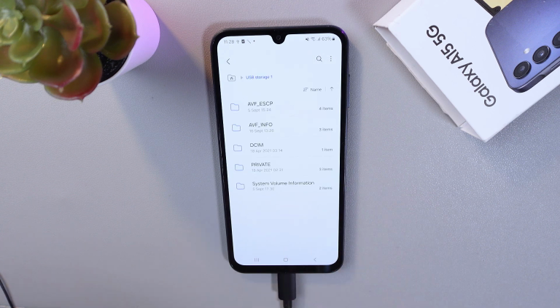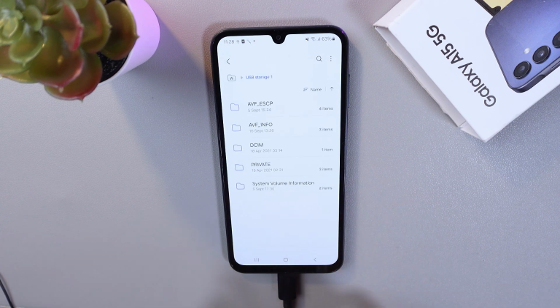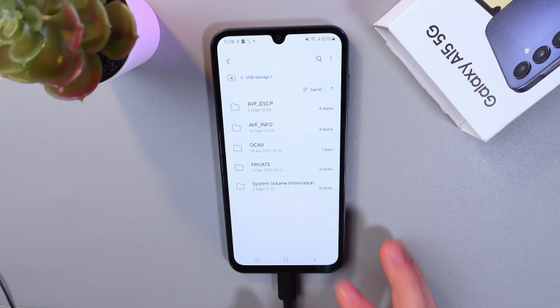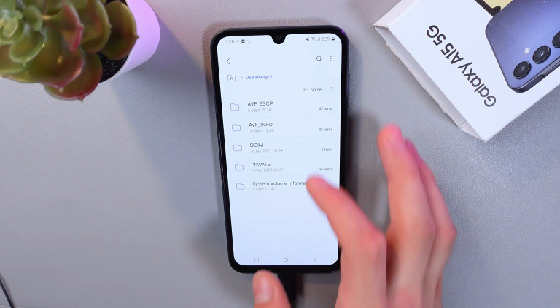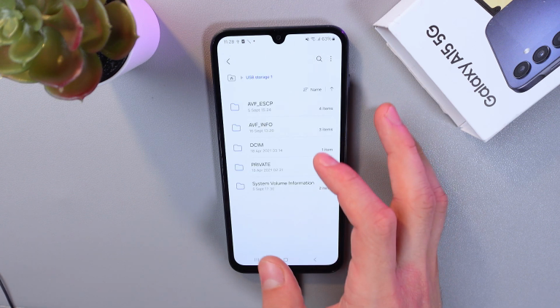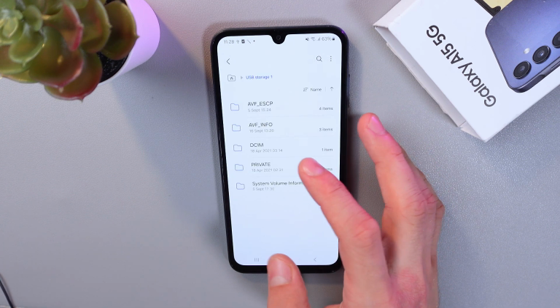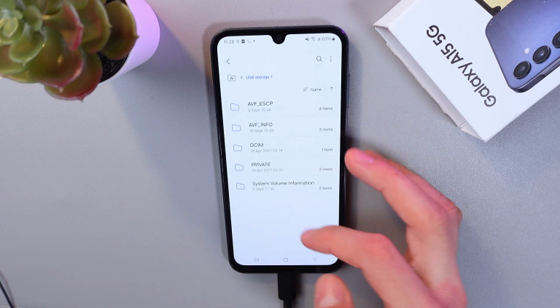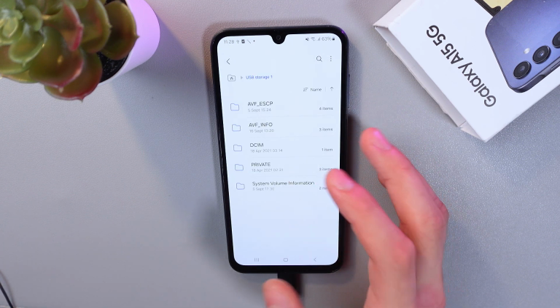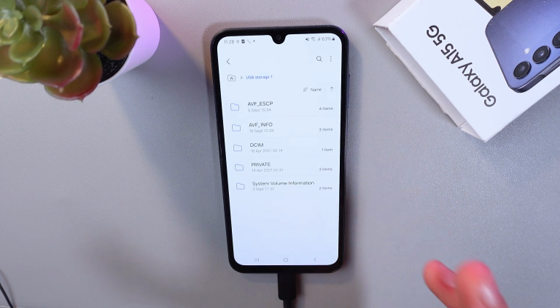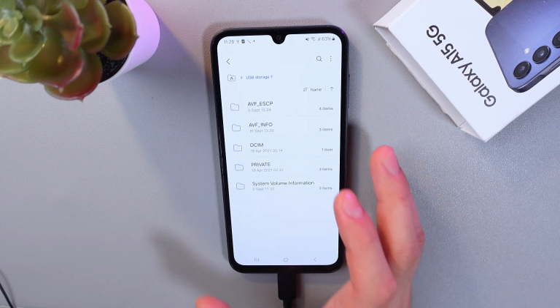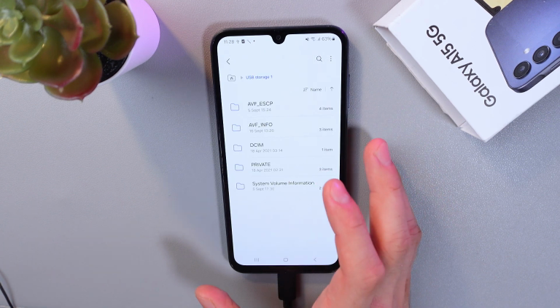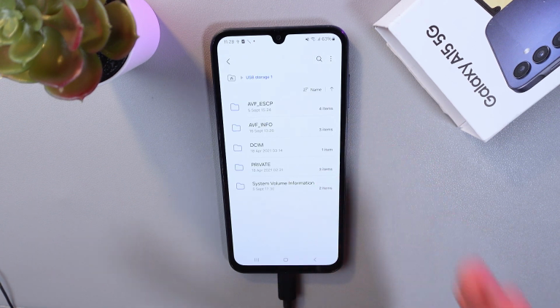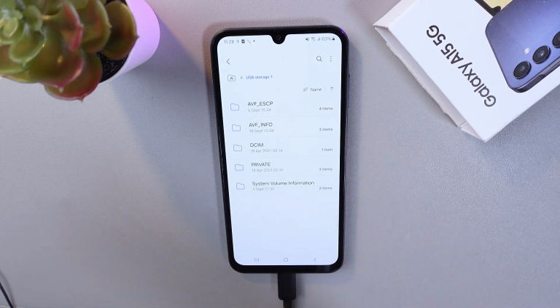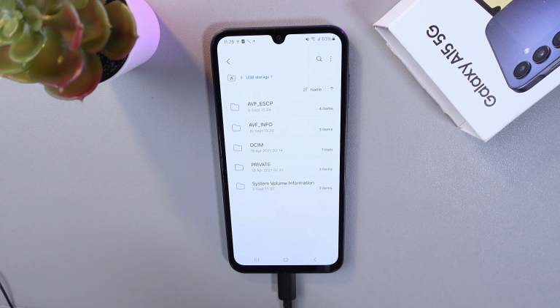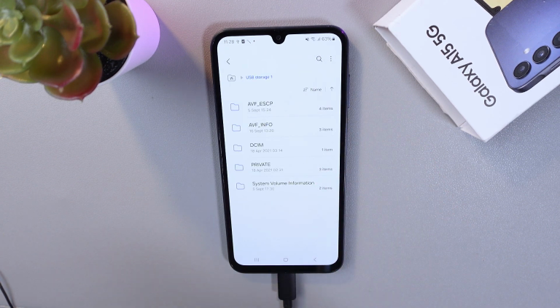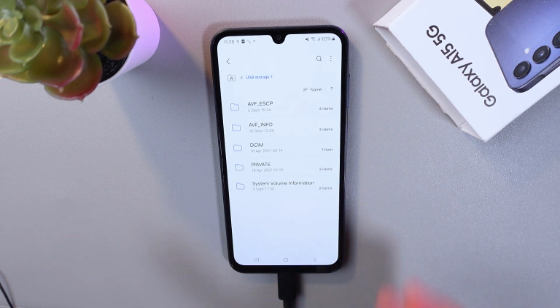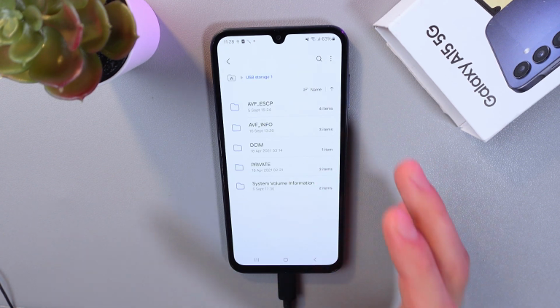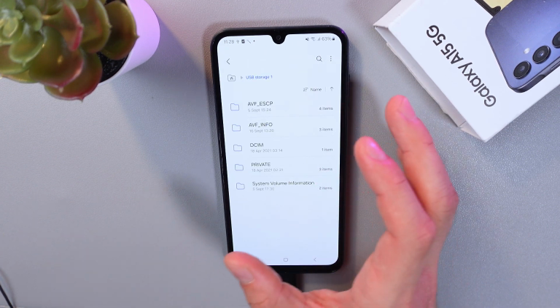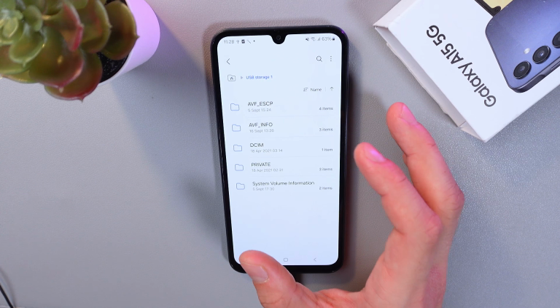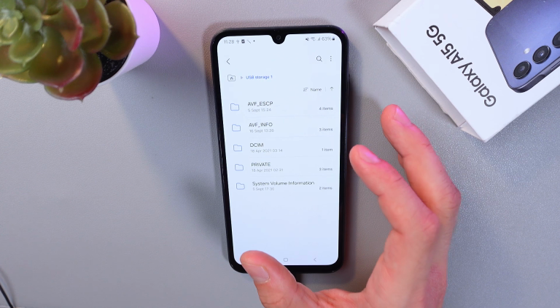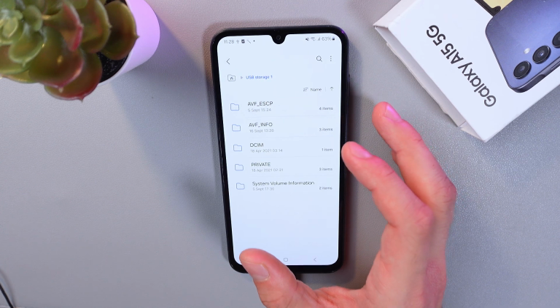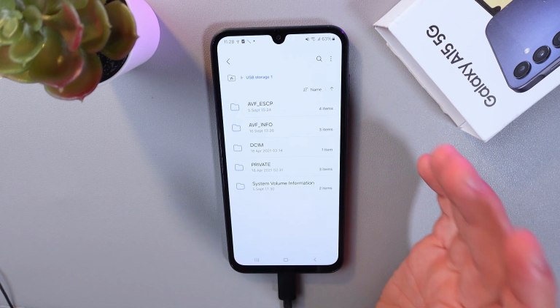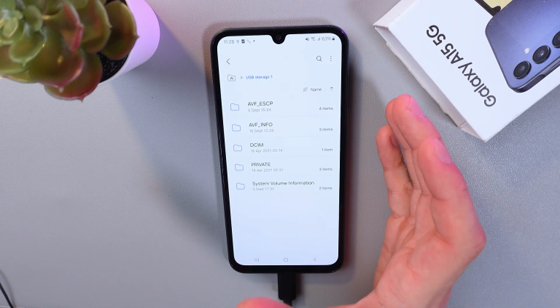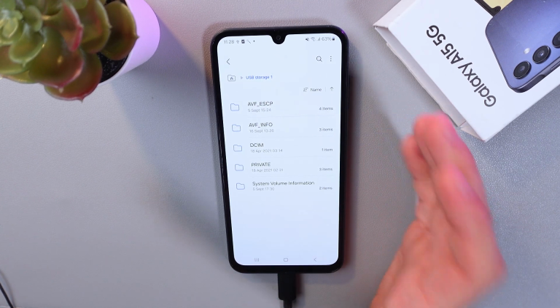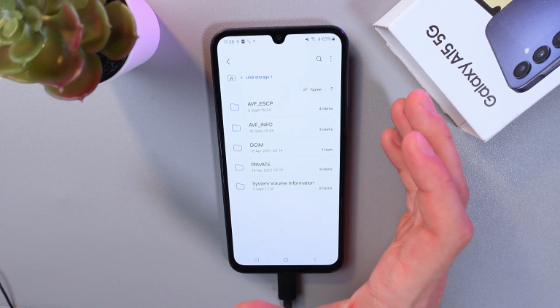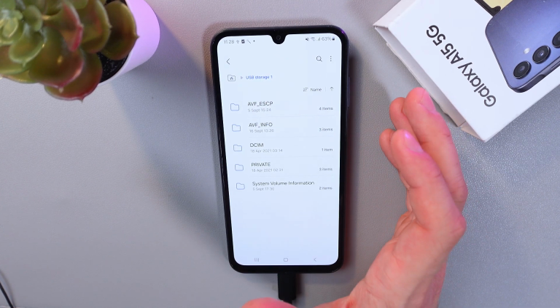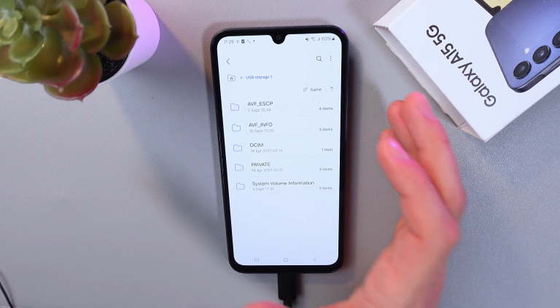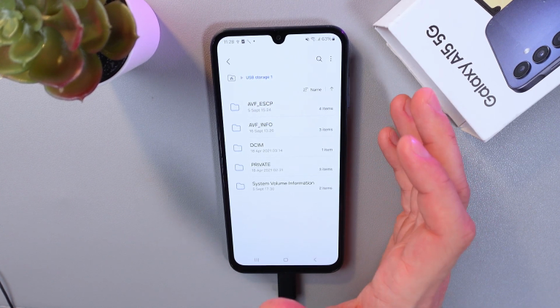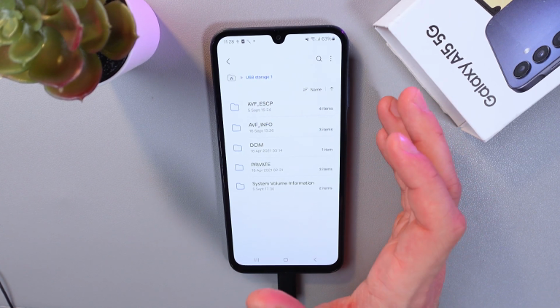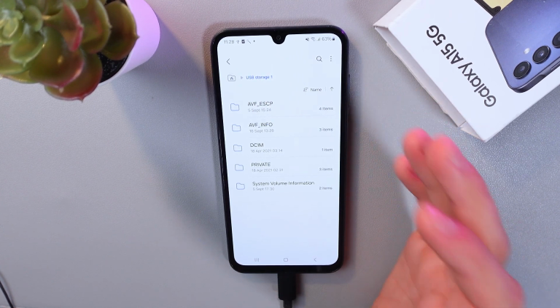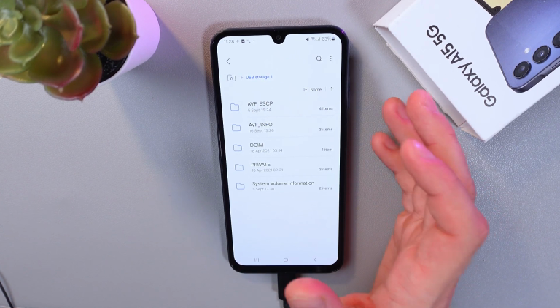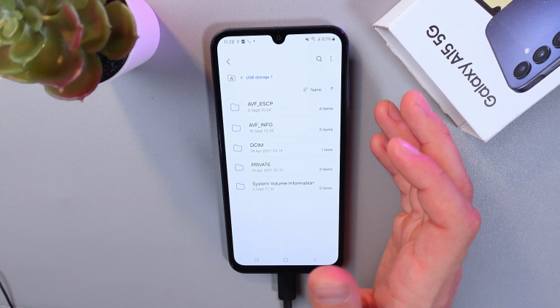Tap on it. Here you can see all the files which are on your USB flash drive. You can copy or move files between the flash drive and your phone.